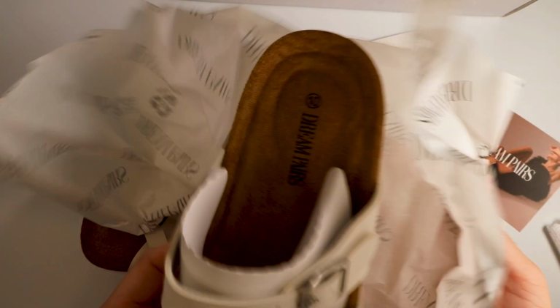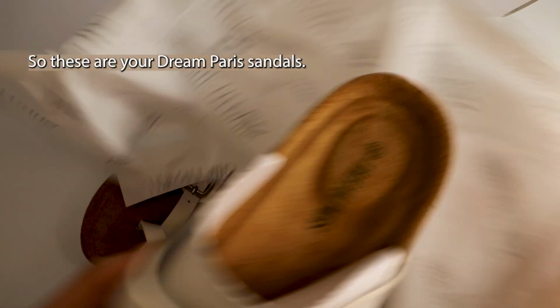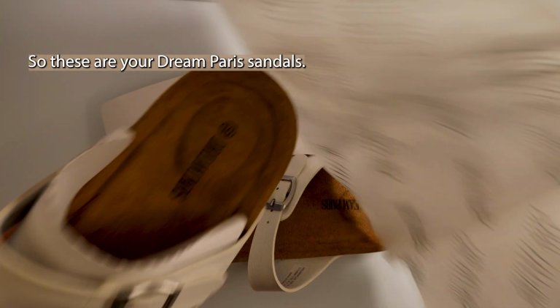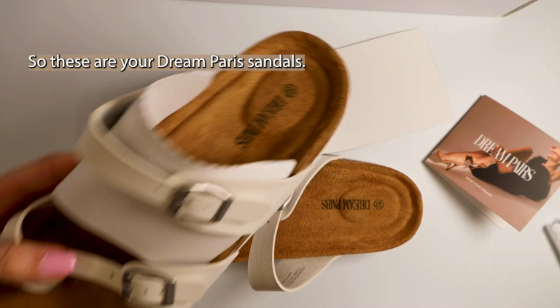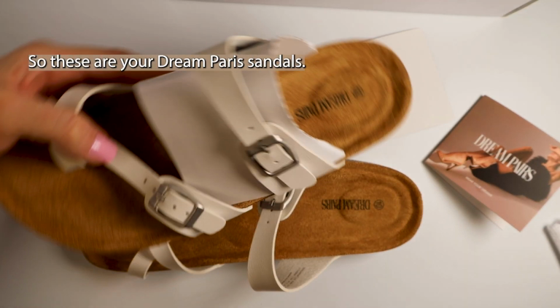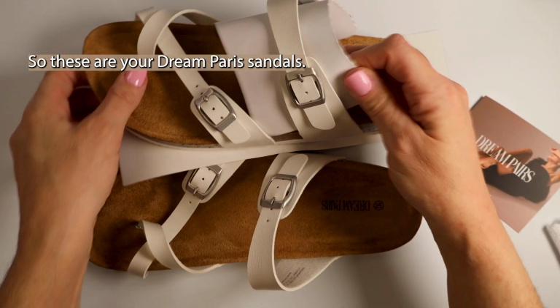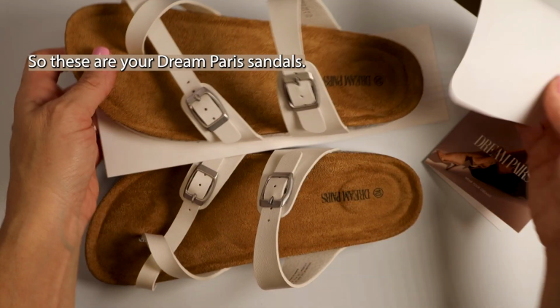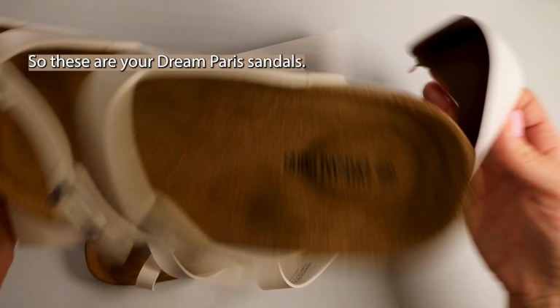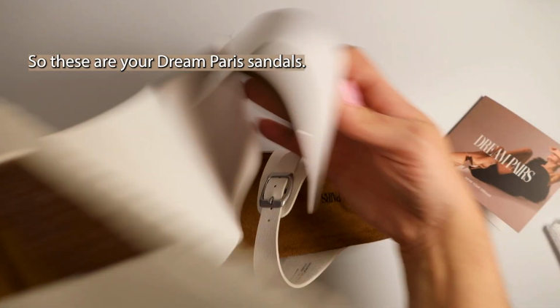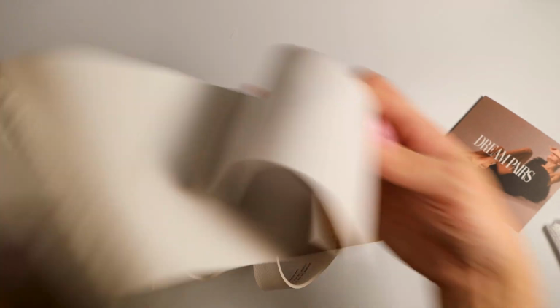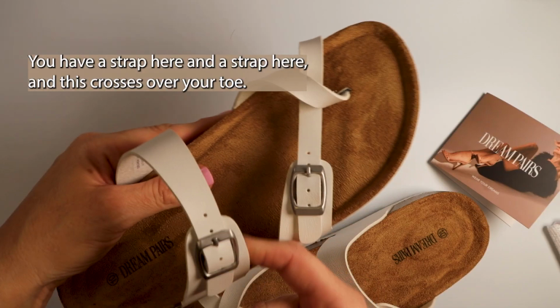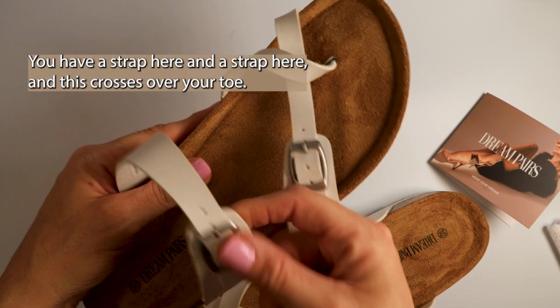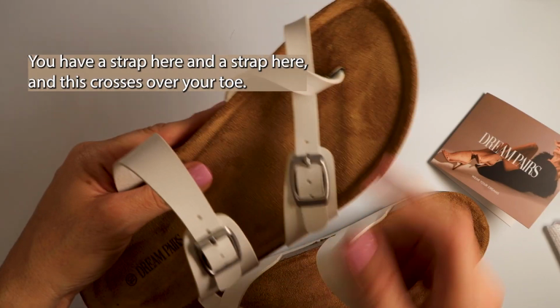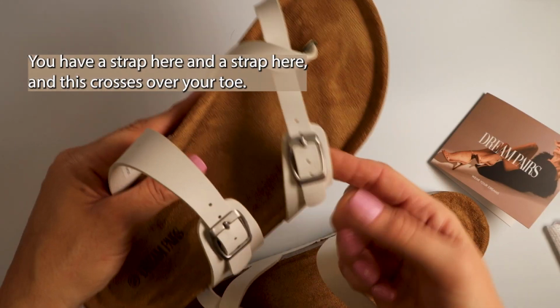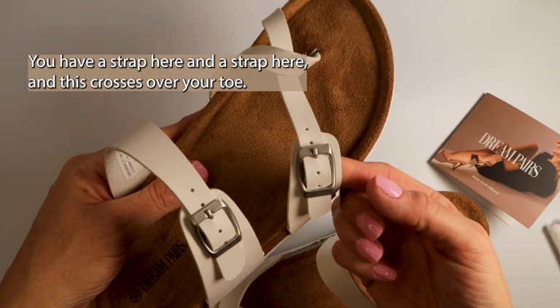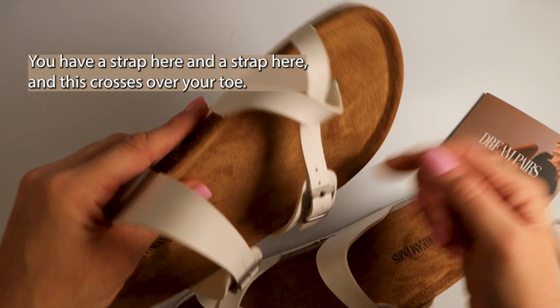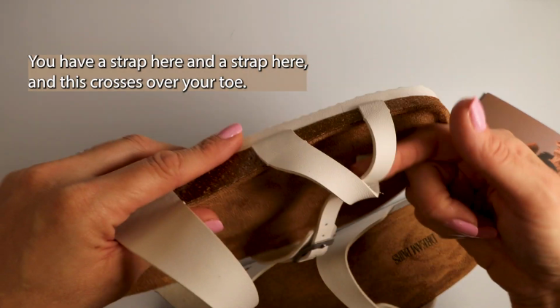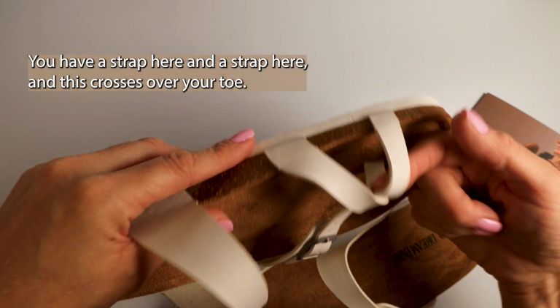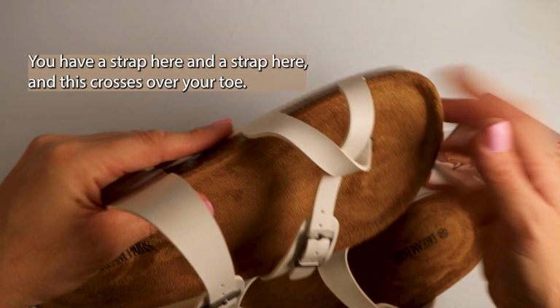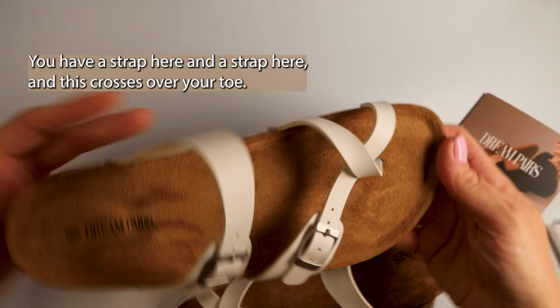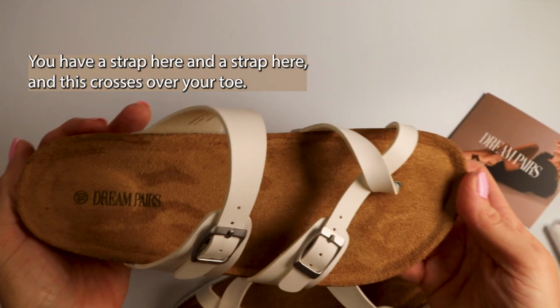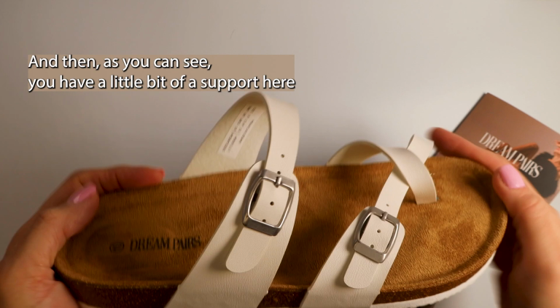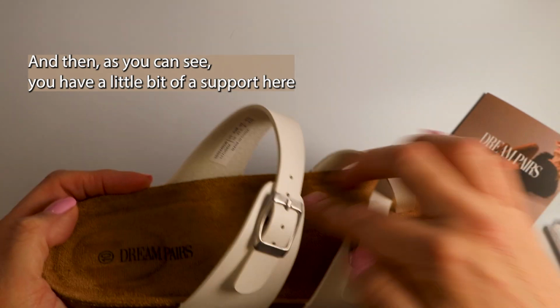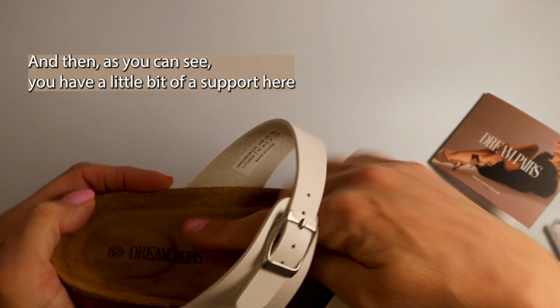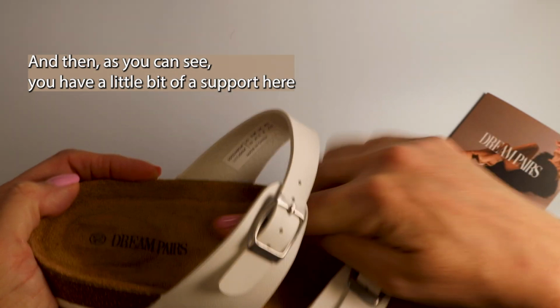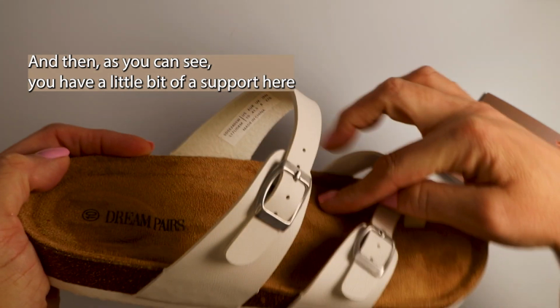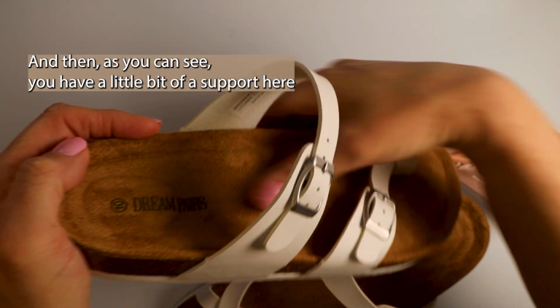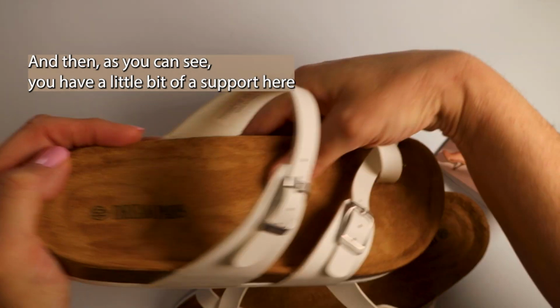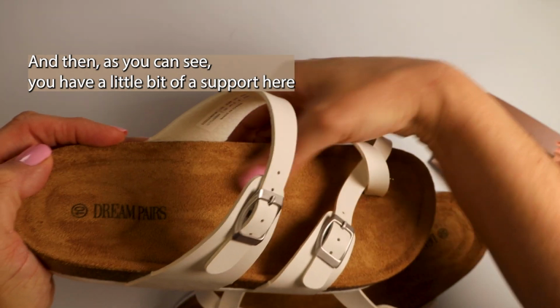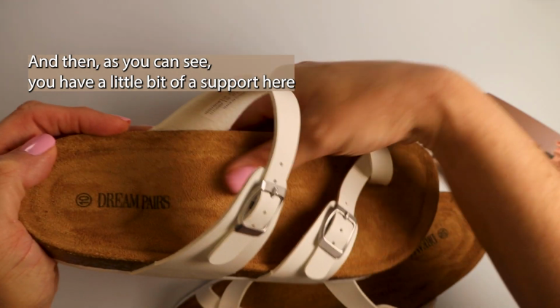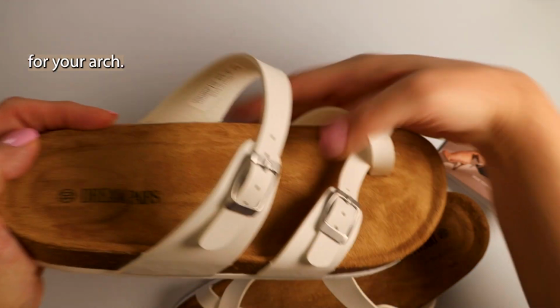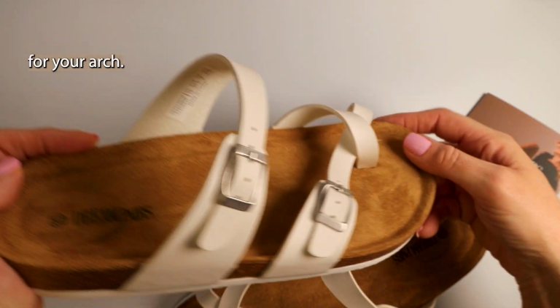So these are your Dream Paris sandals. You have a strap here and a strap here, and this crosses over your toe. And as you can see, you have a little bit of support here for your arch.